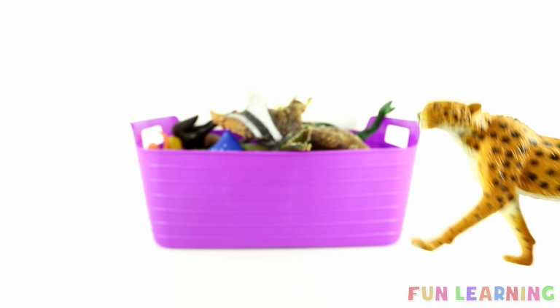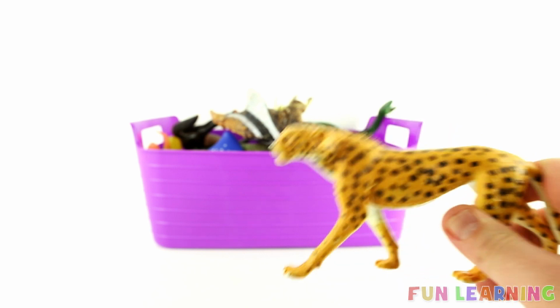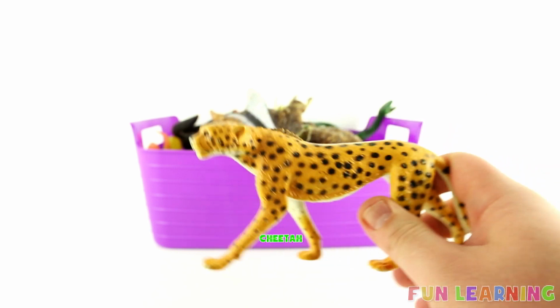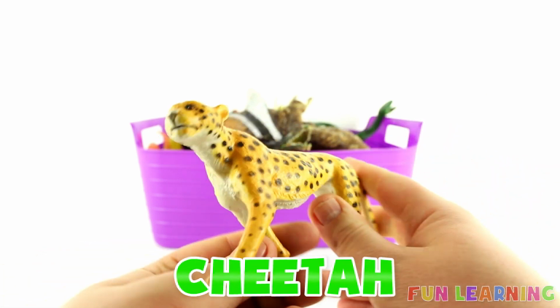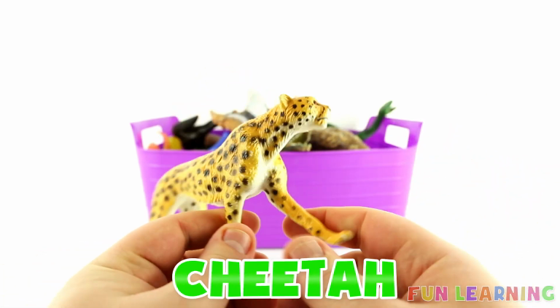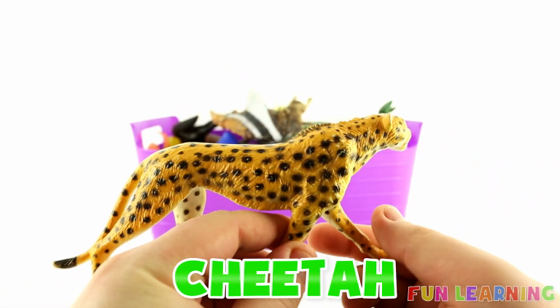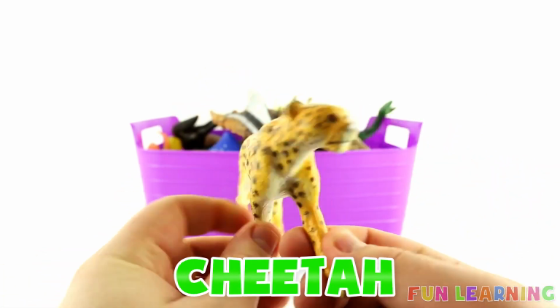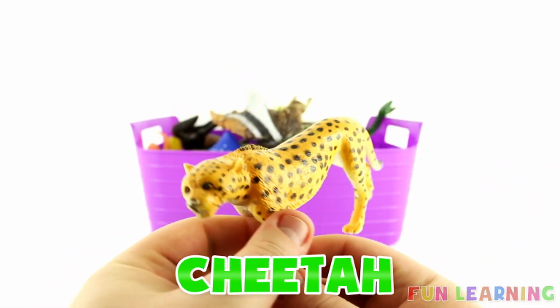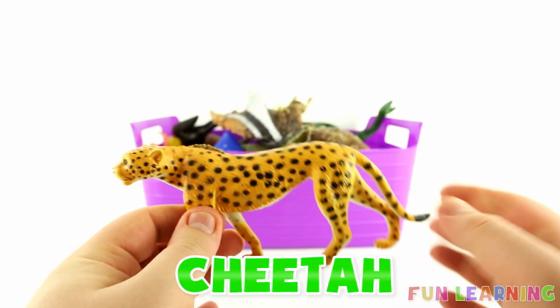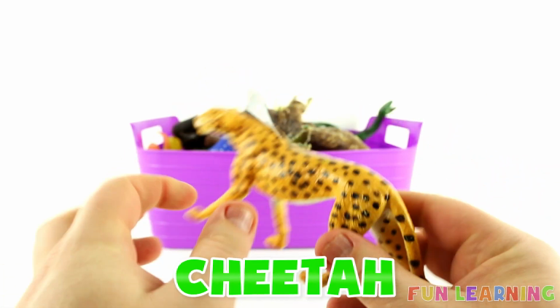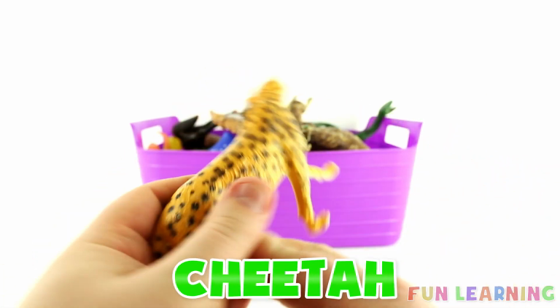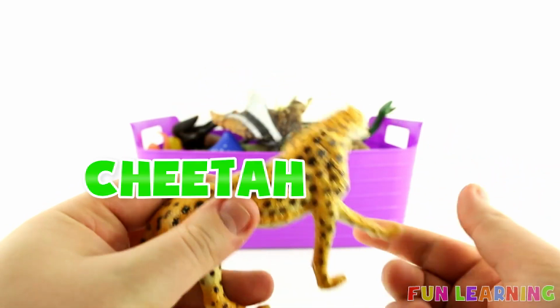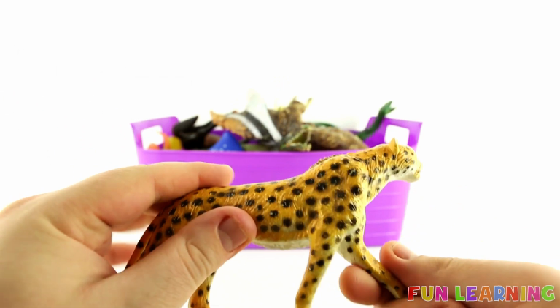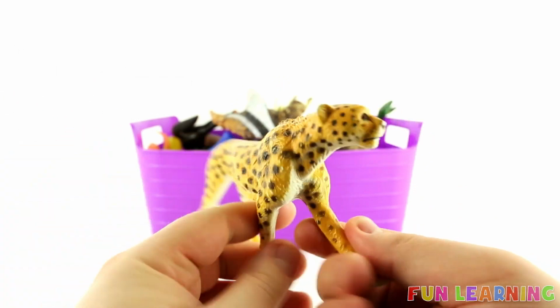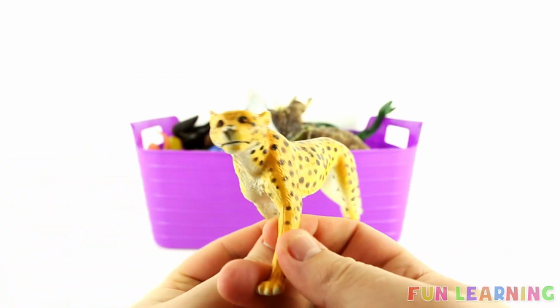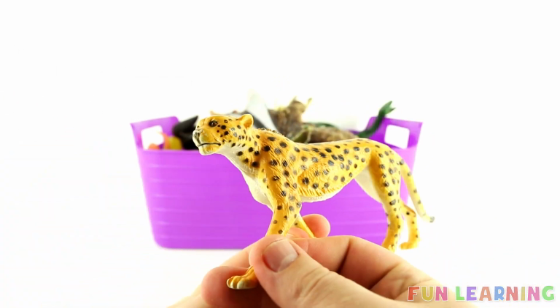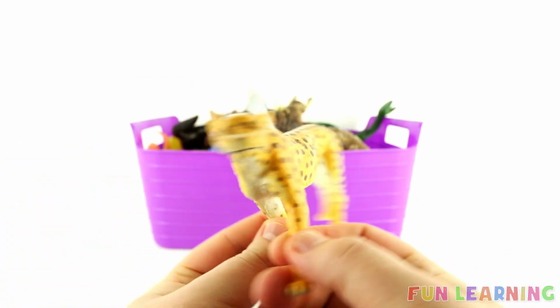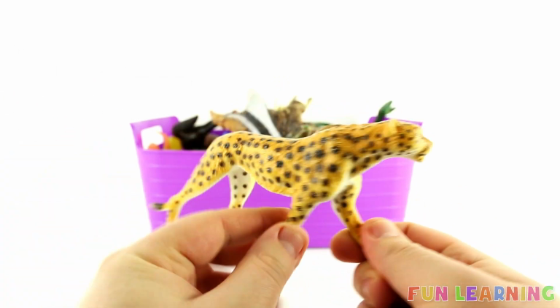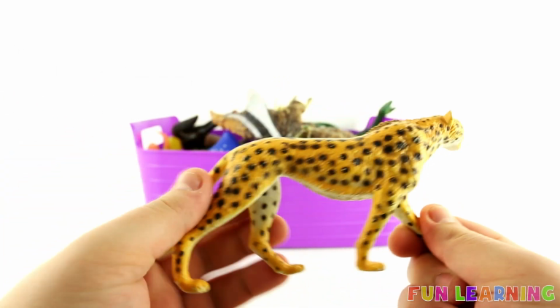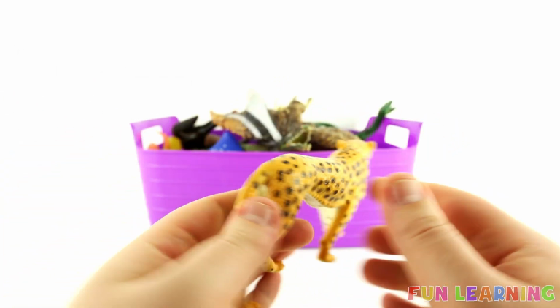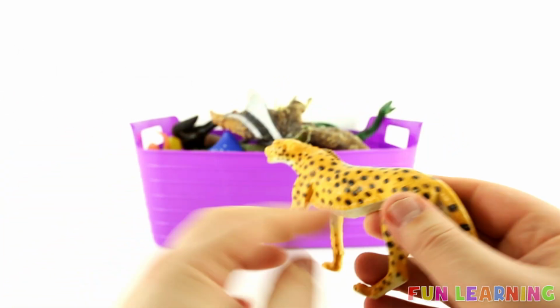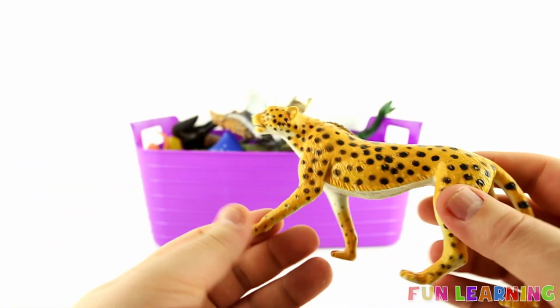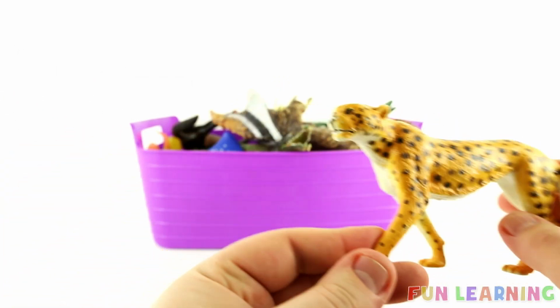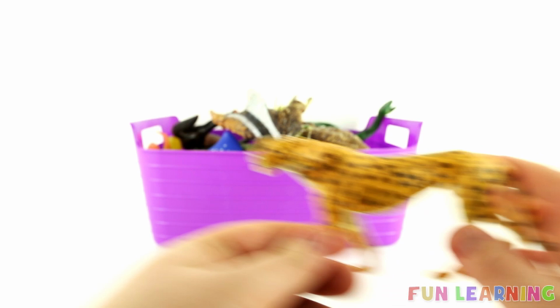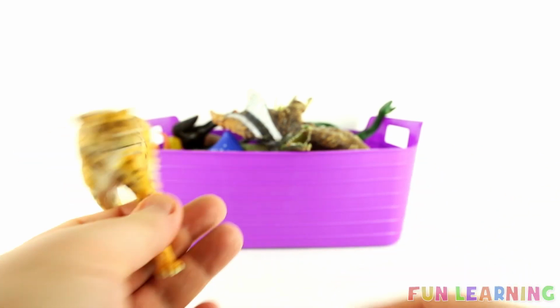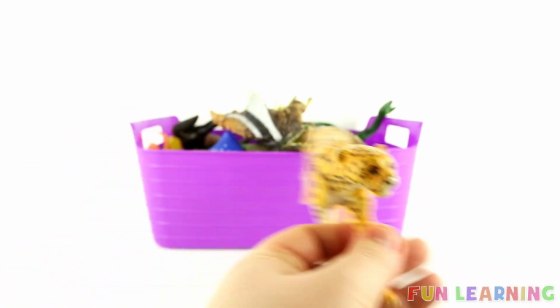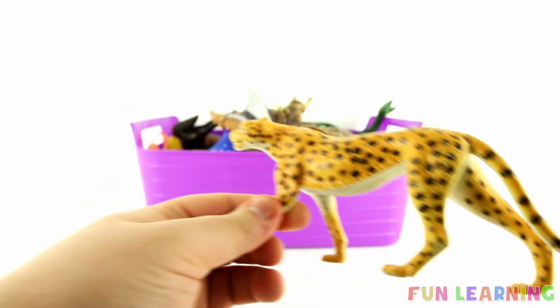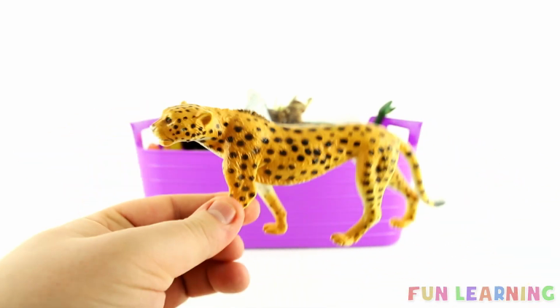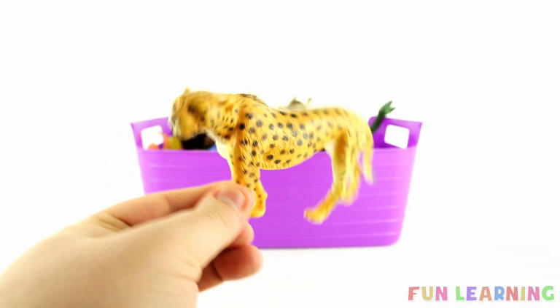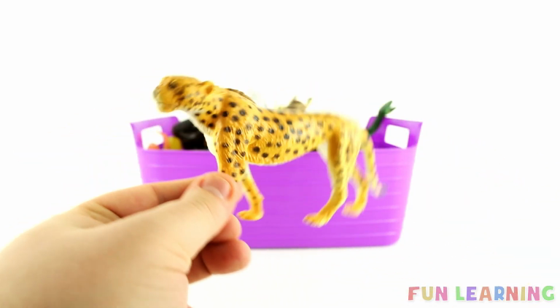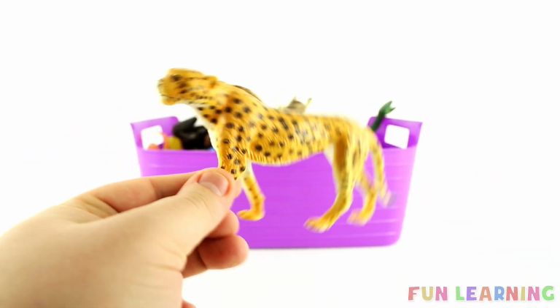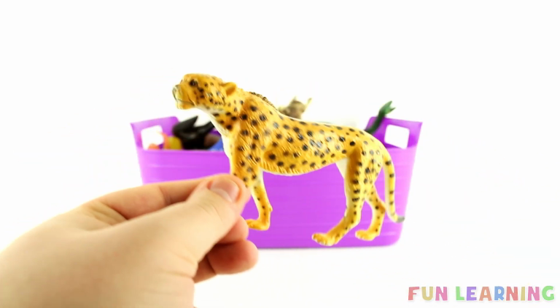K is for Cheetah. Can you say Cheetah too? Say it with me: Cheetah. Cheetahs are the fastest land animals — they can run really fast. A cheetah. Thanks for learning with me guys.